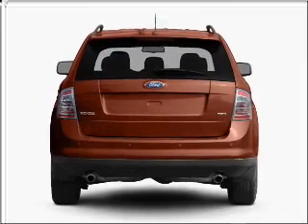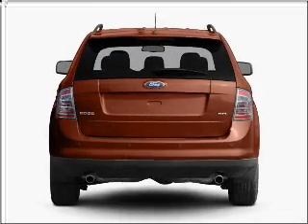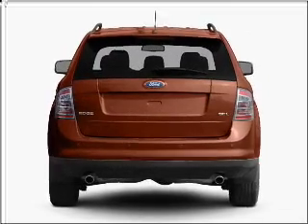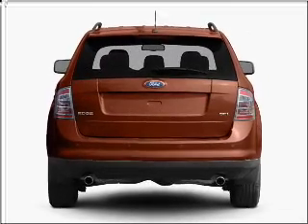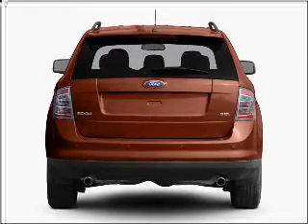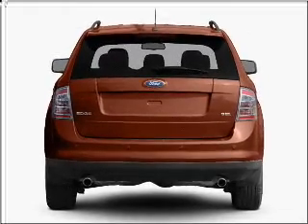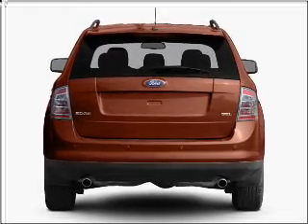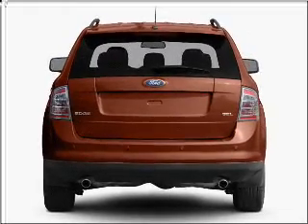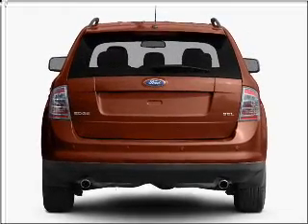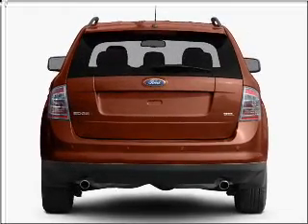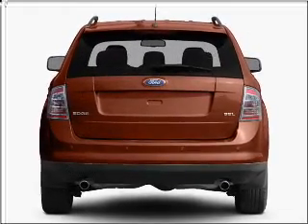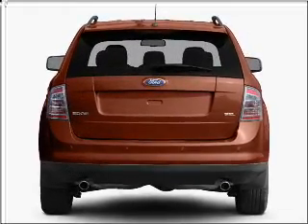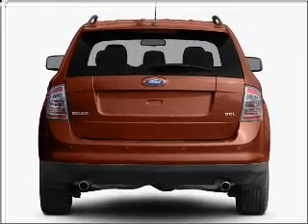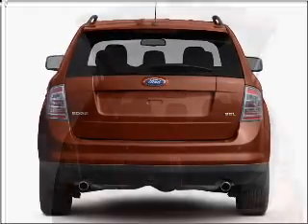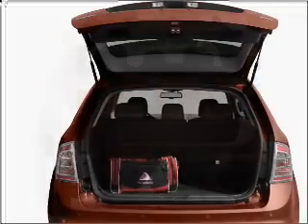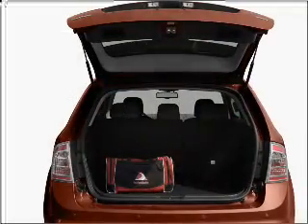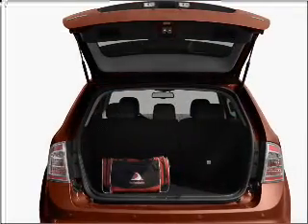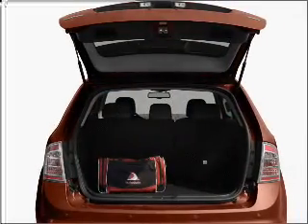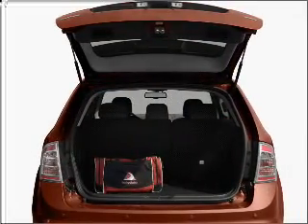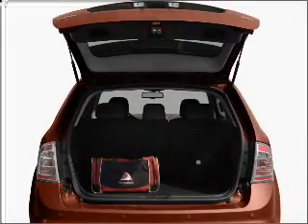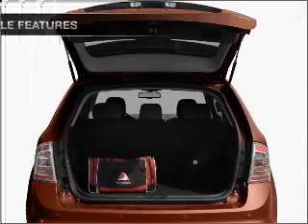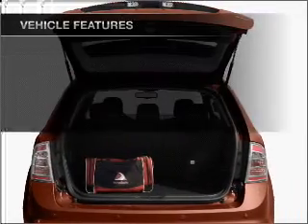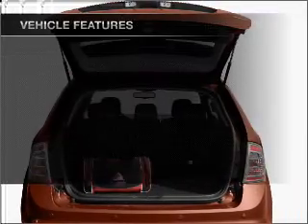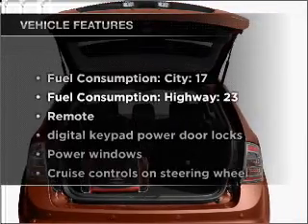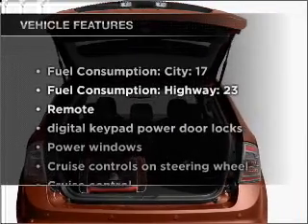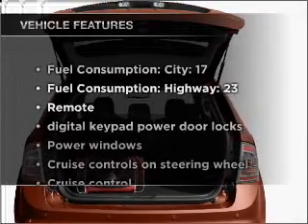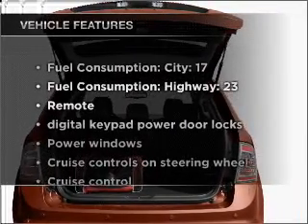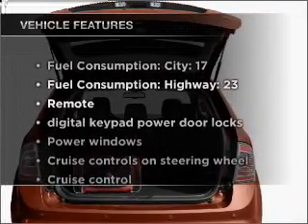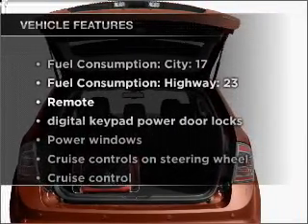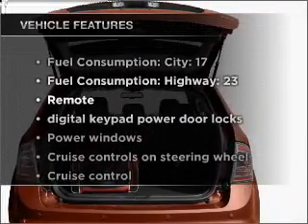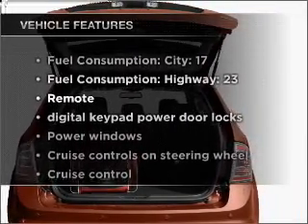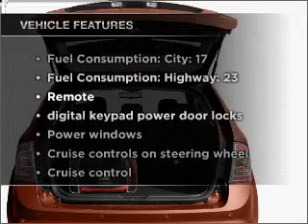Stand out from the crowd with premium wheels. Anti-lock brakes help you bring your vehicle to a safe stop. Plus, enjoy these notable features that are included in this ride.